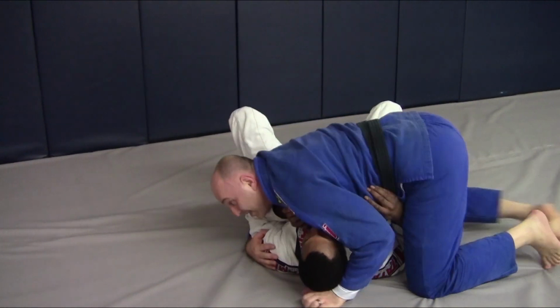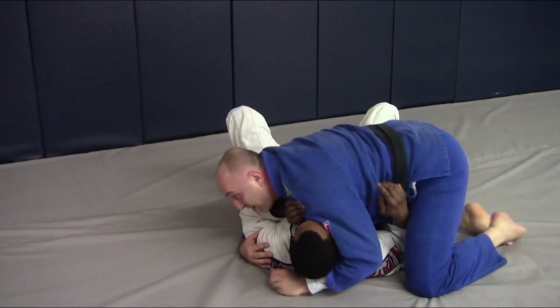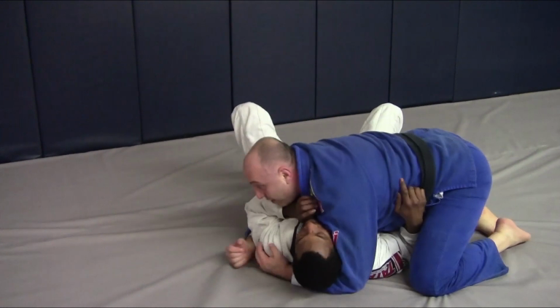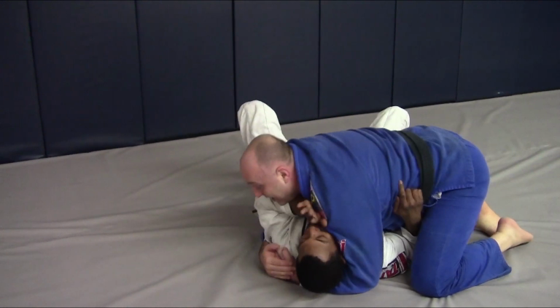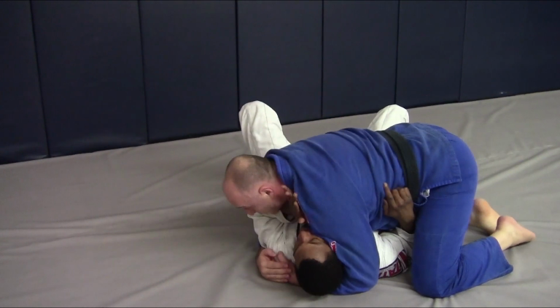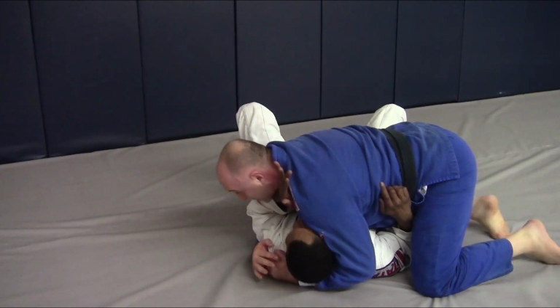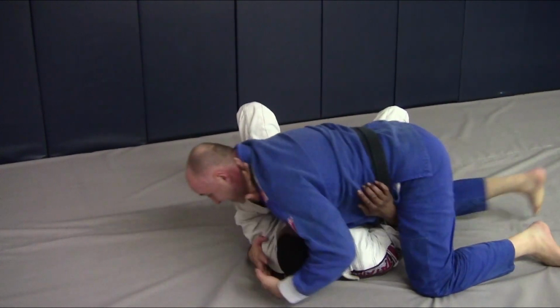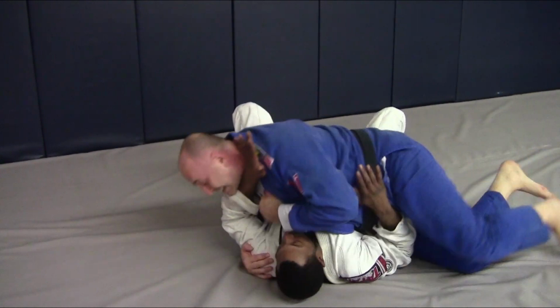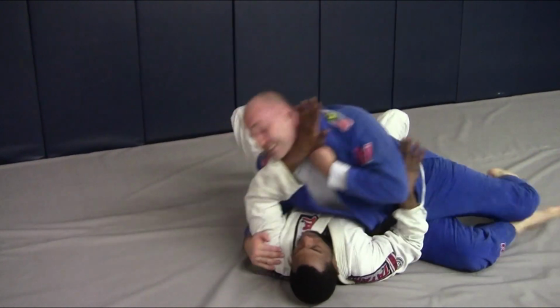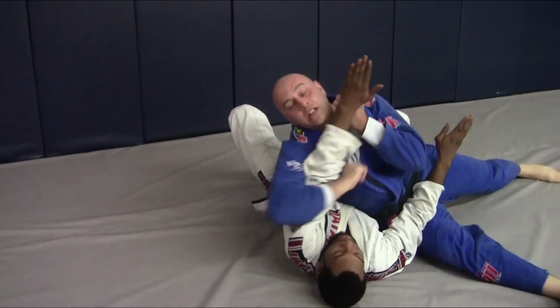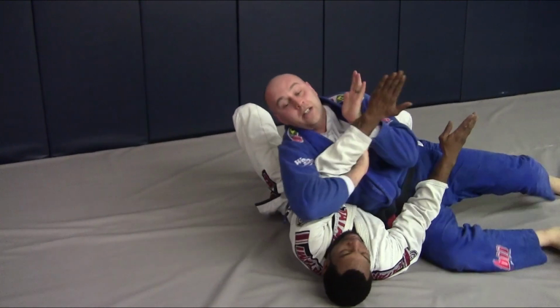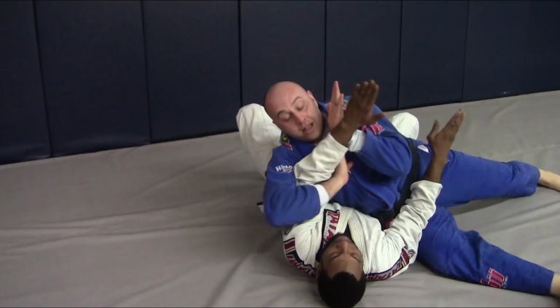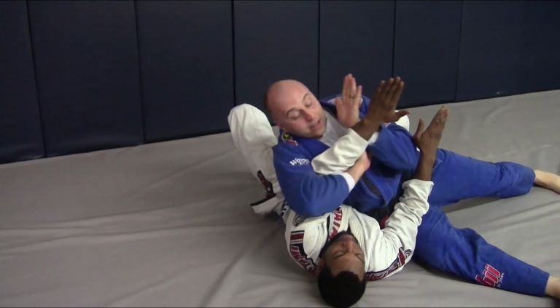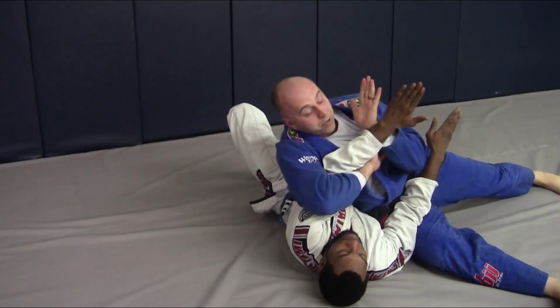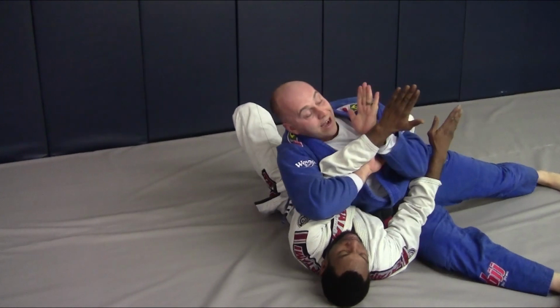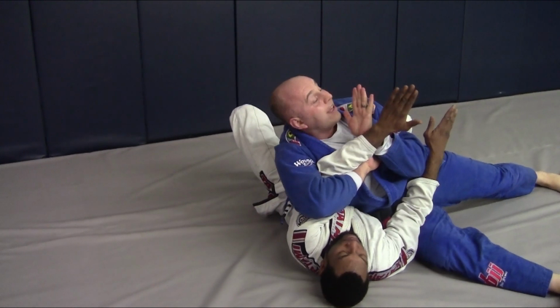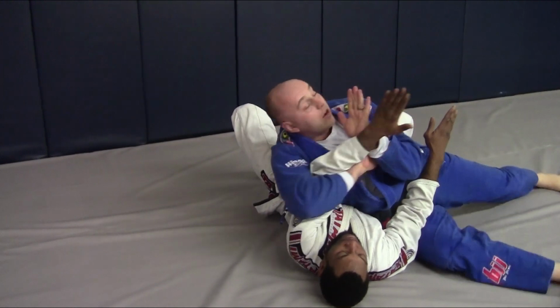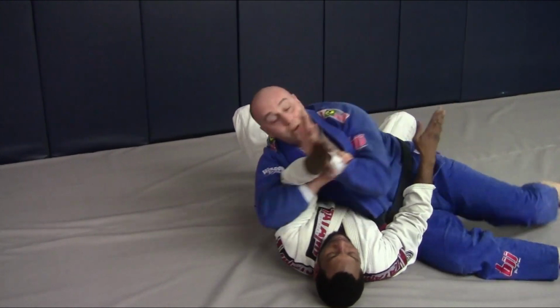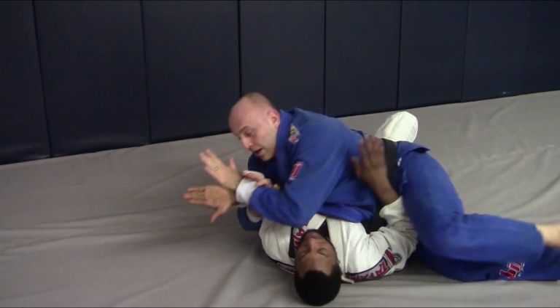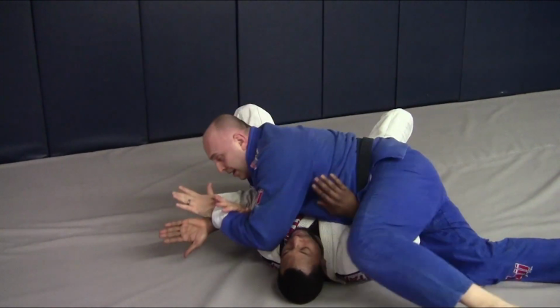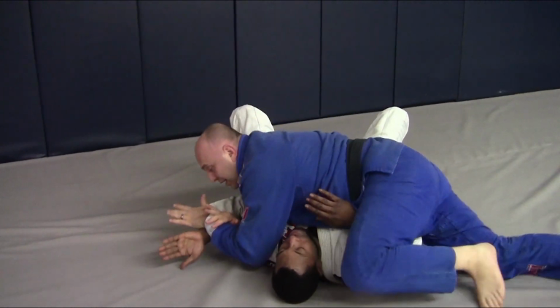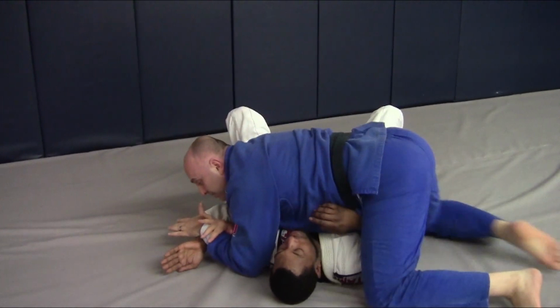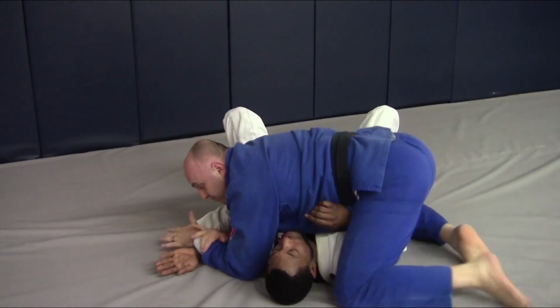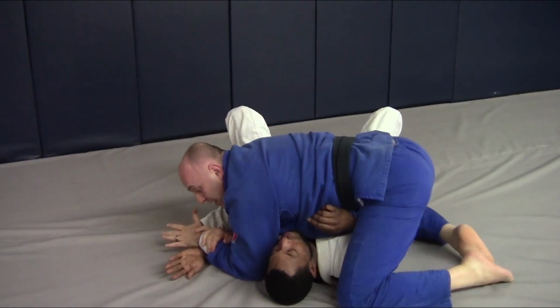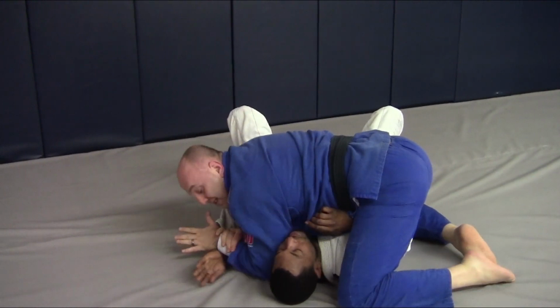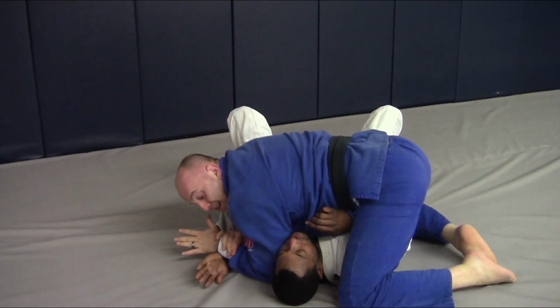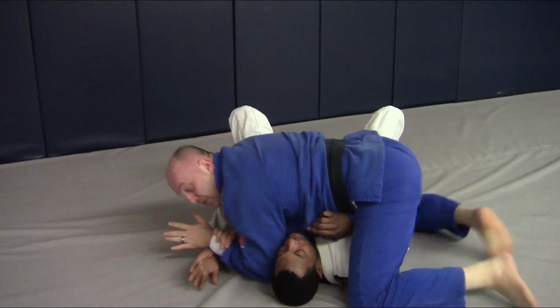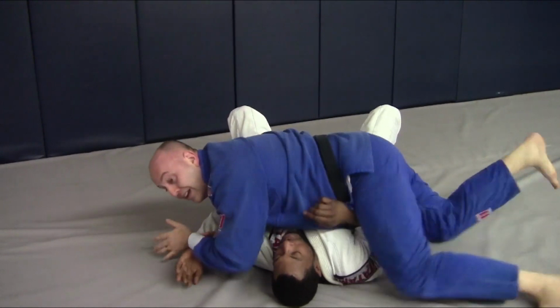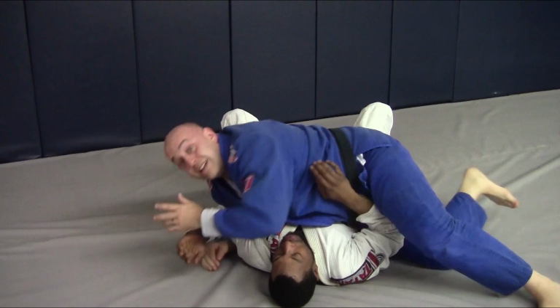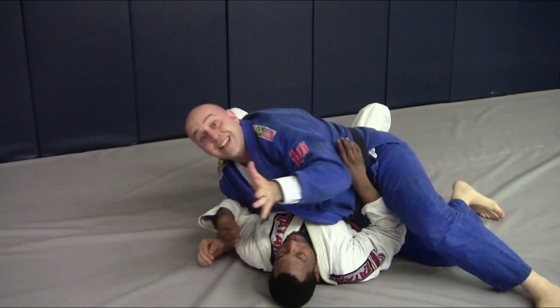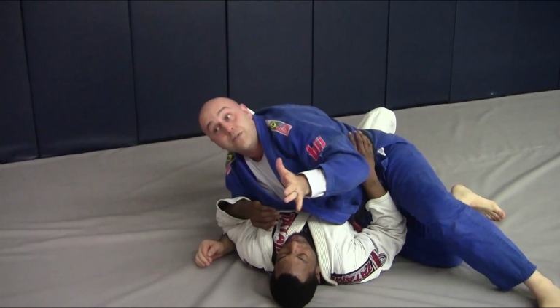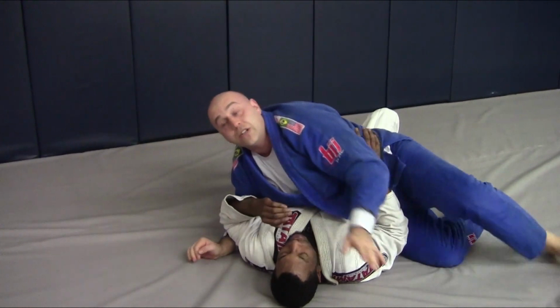One more time on that one — out of the way, coming to the side. Standard finish.